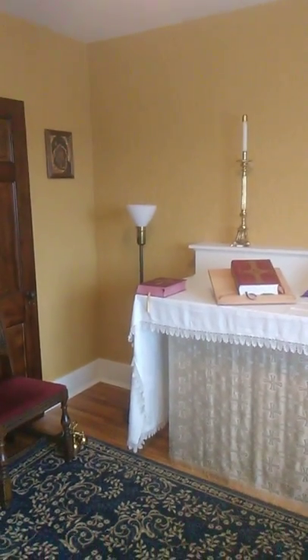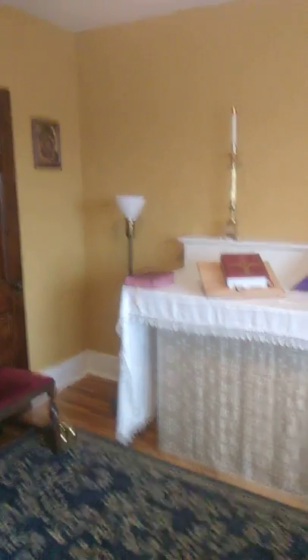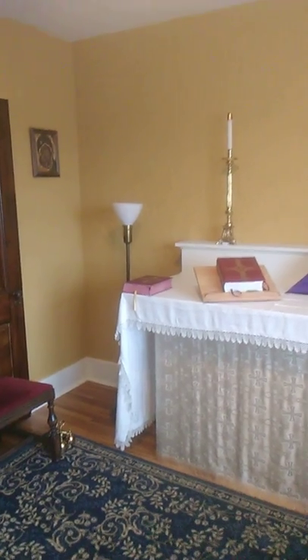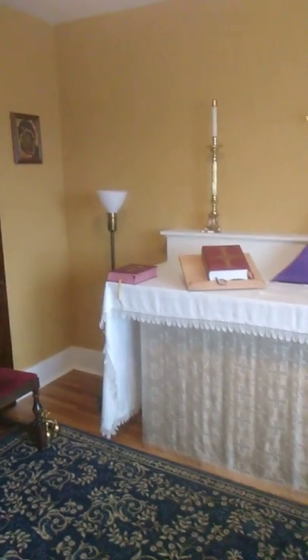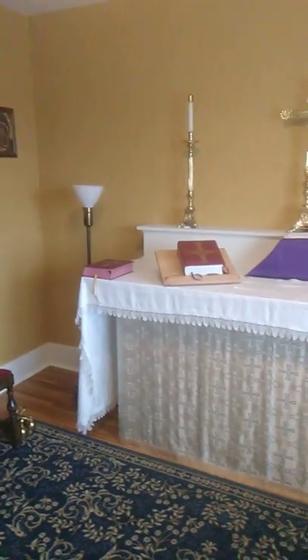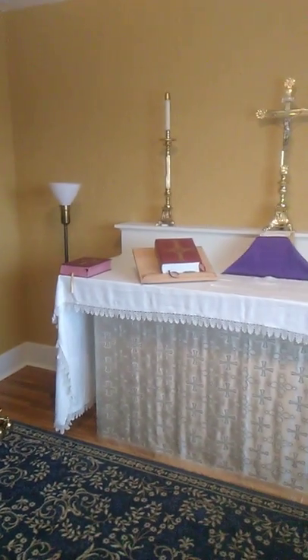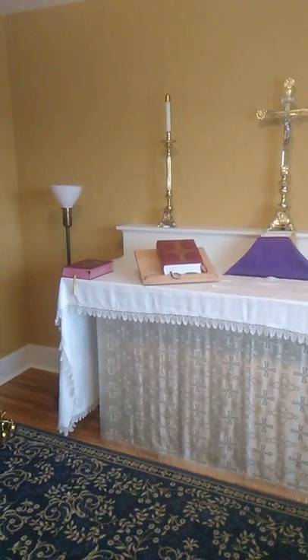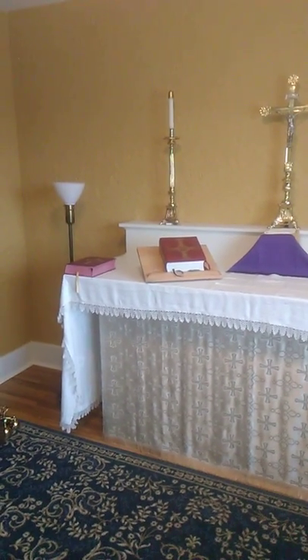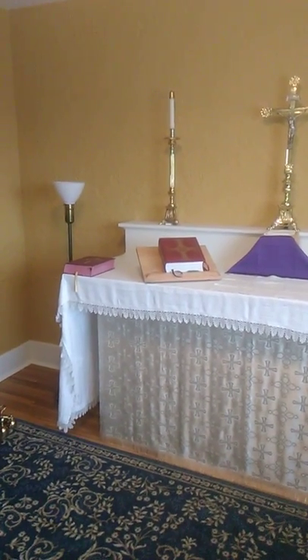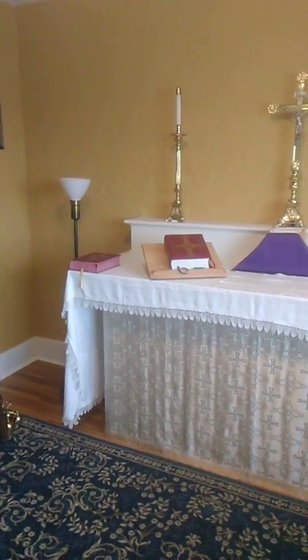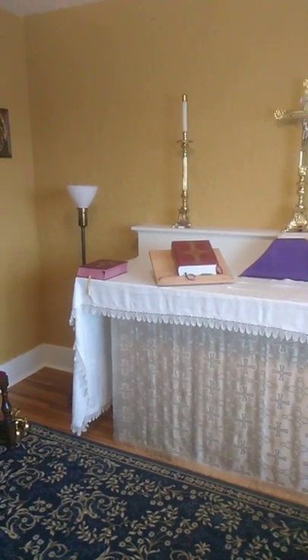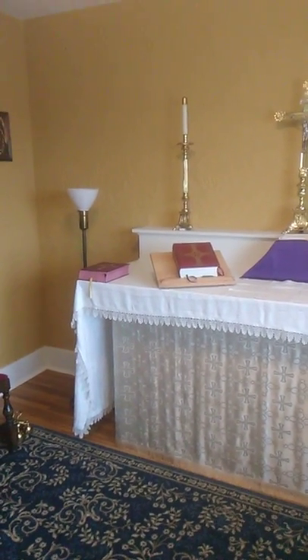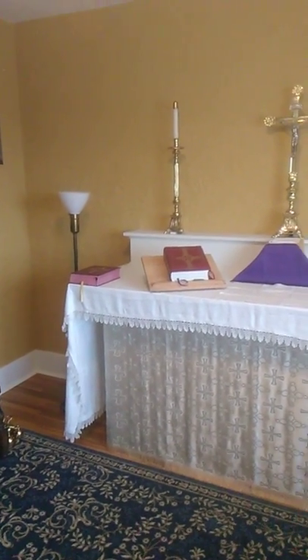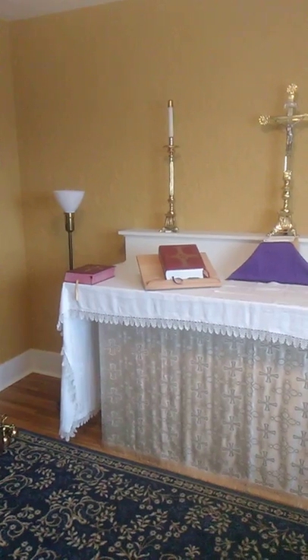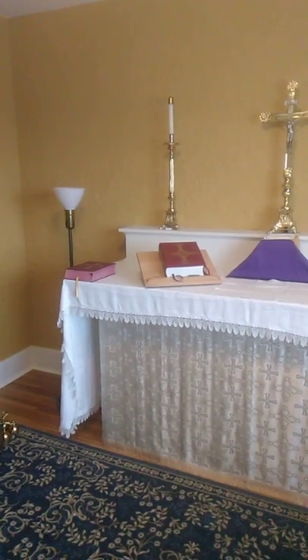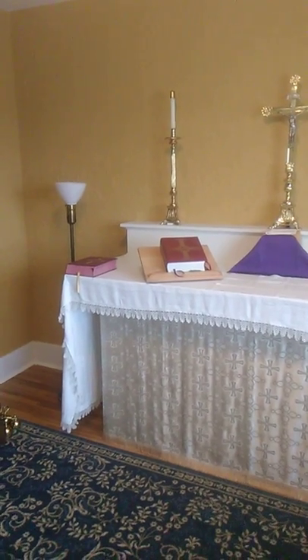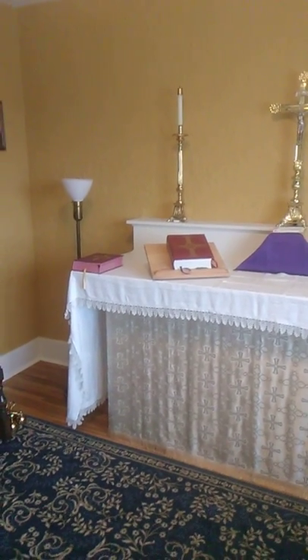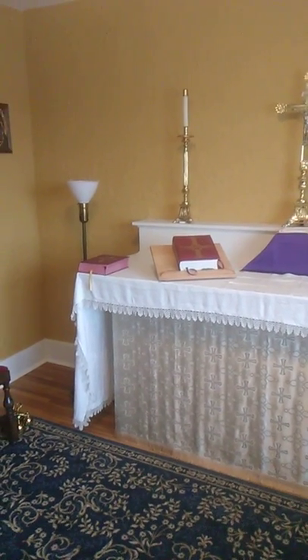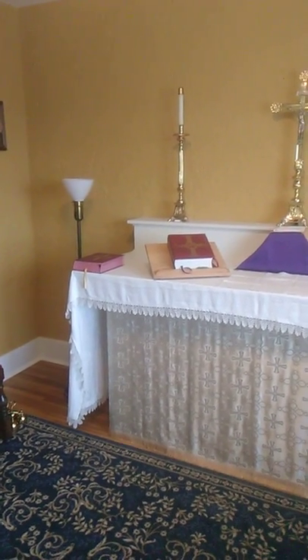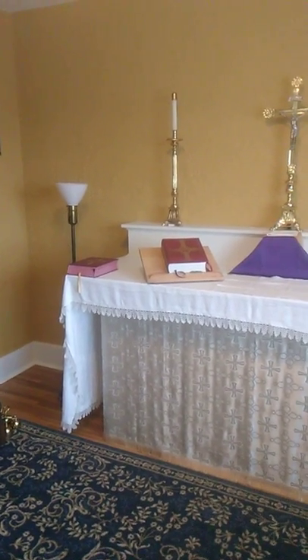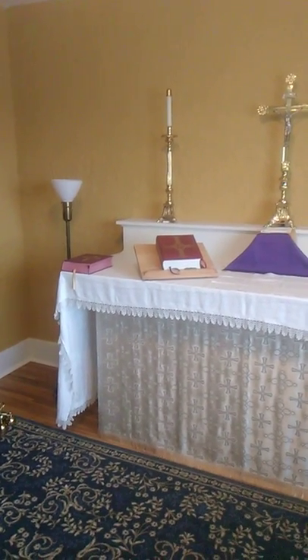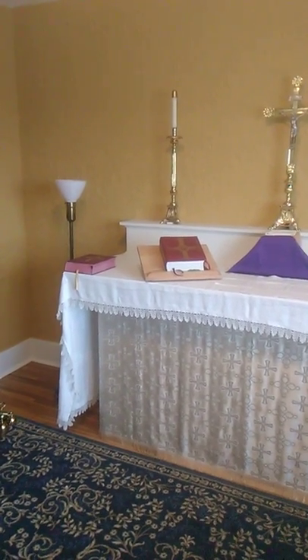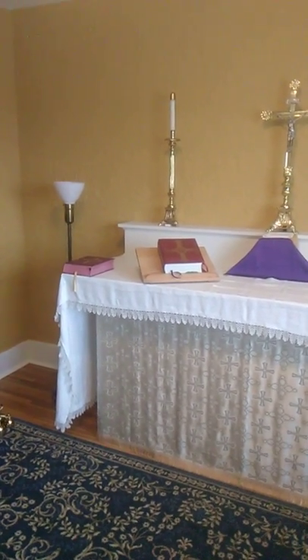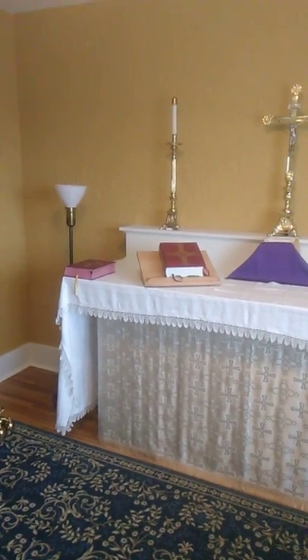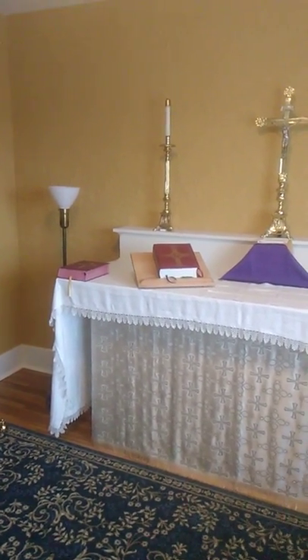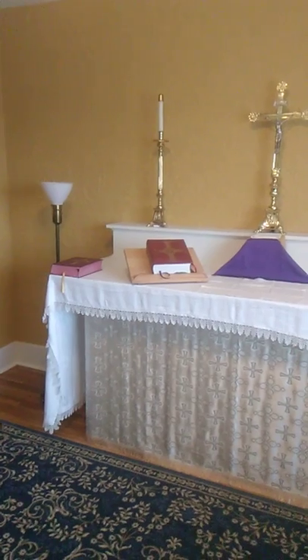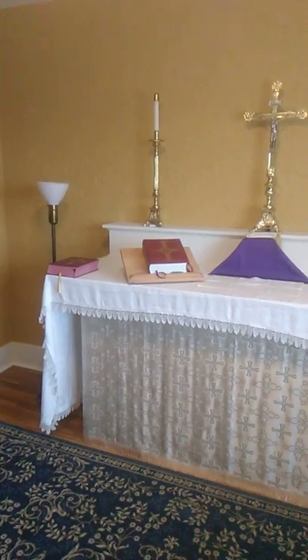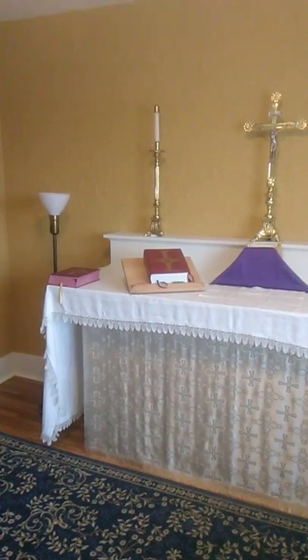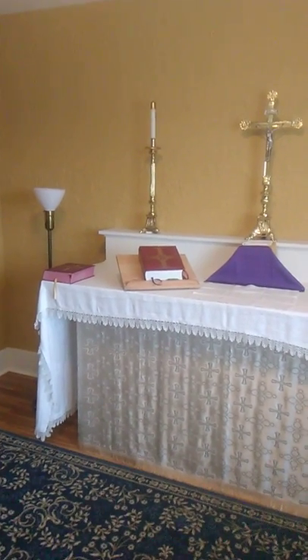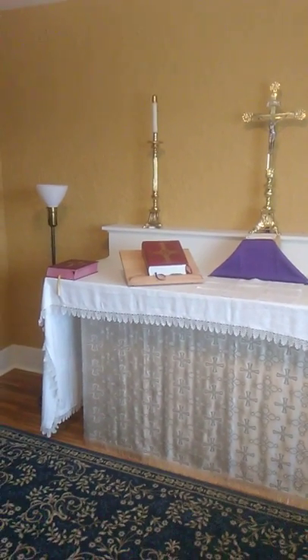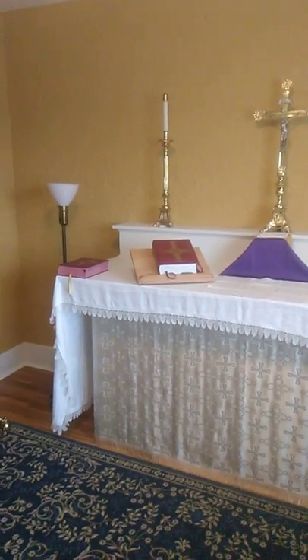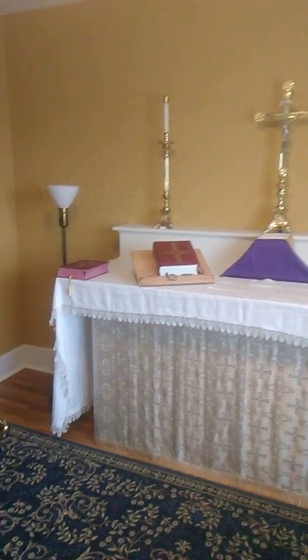I want you to know that while we not only have daily Mass here, the seminarians who are staying here with me will be here for prayer during the day, and we will pray together at least once a day.